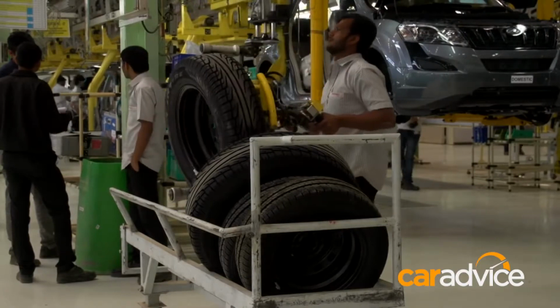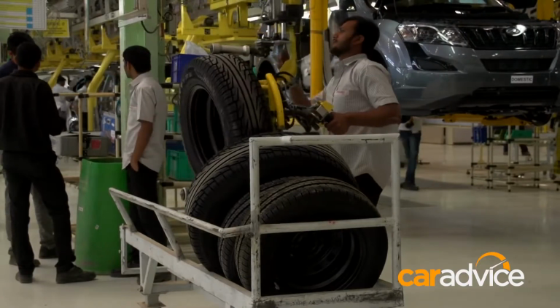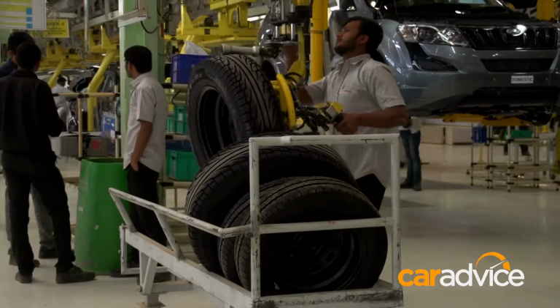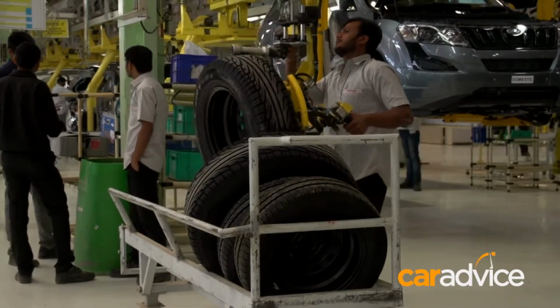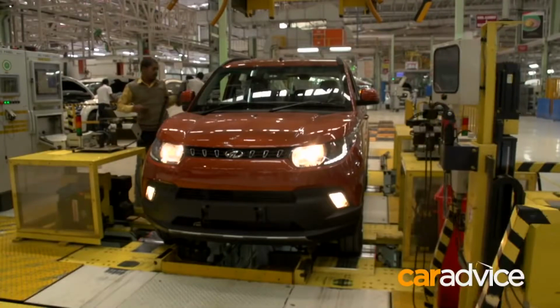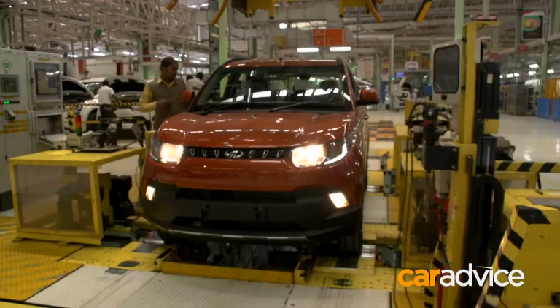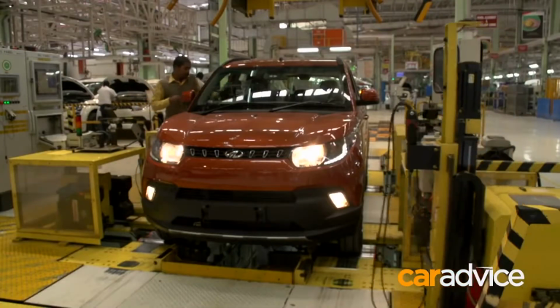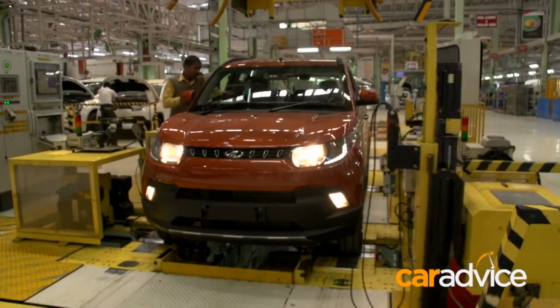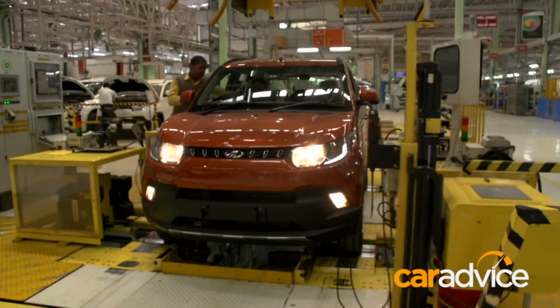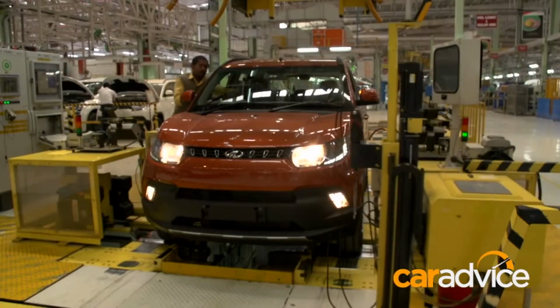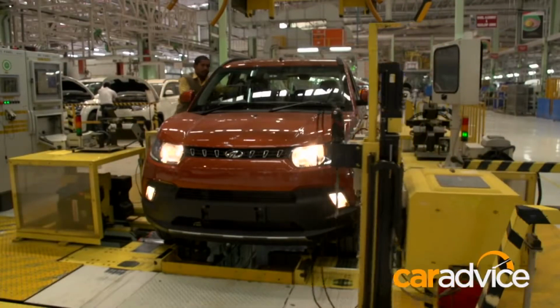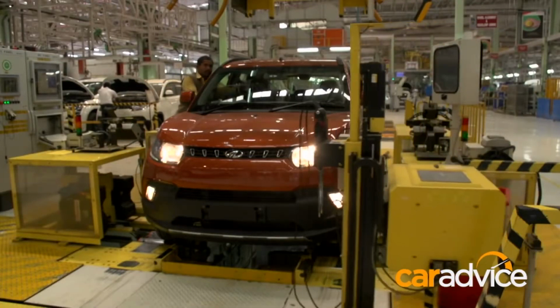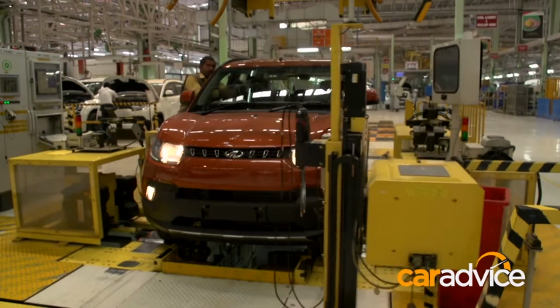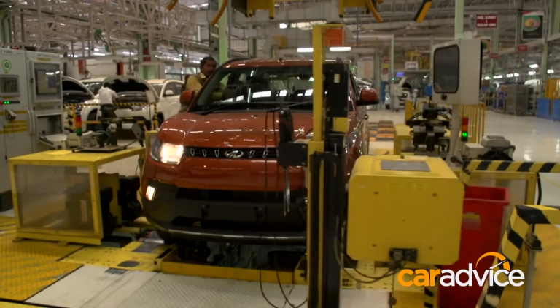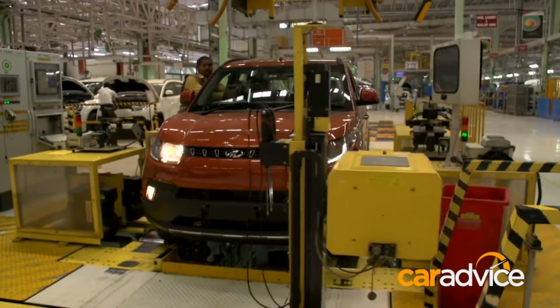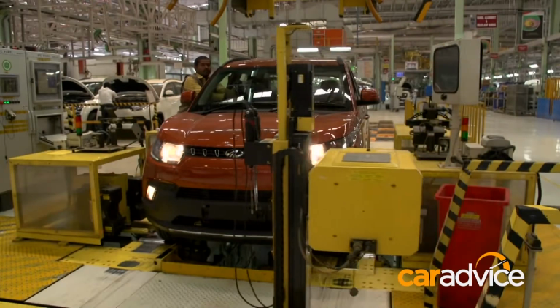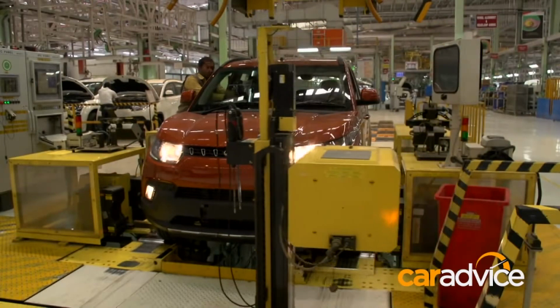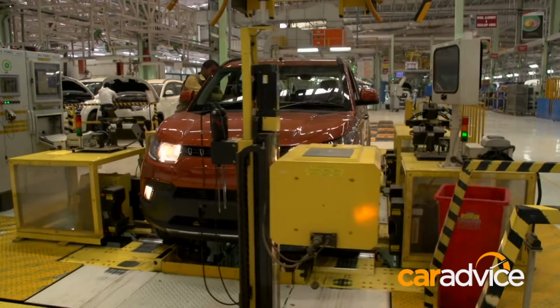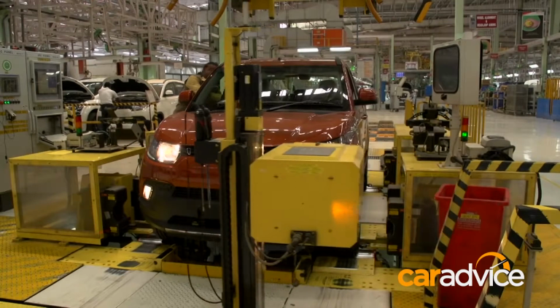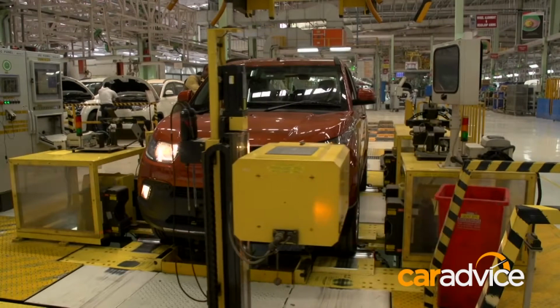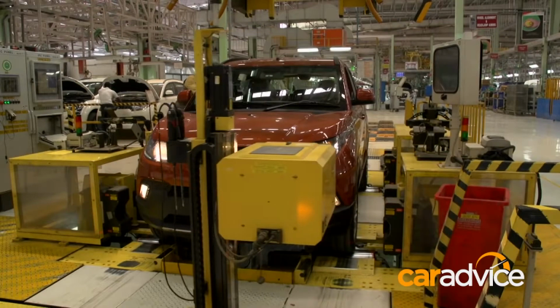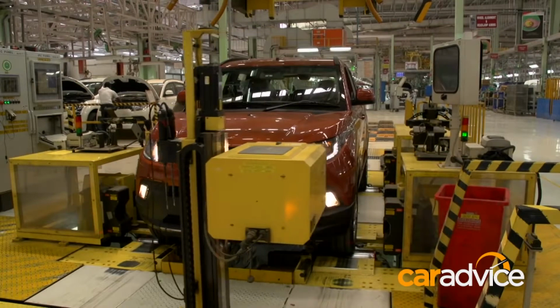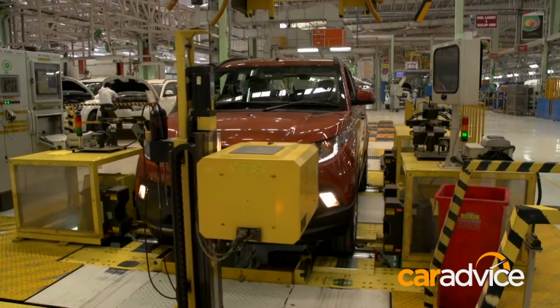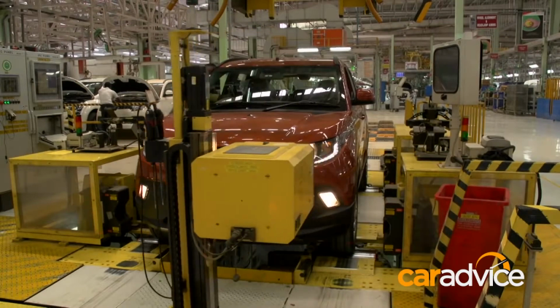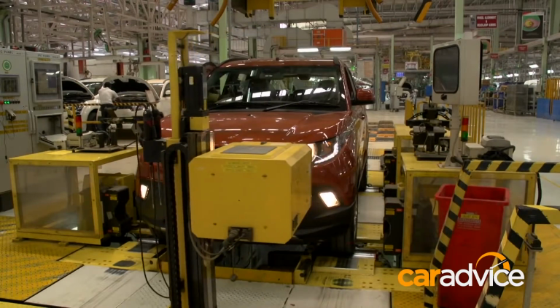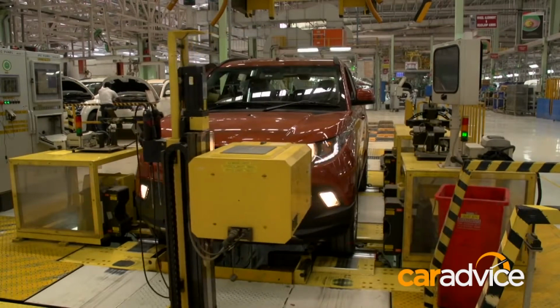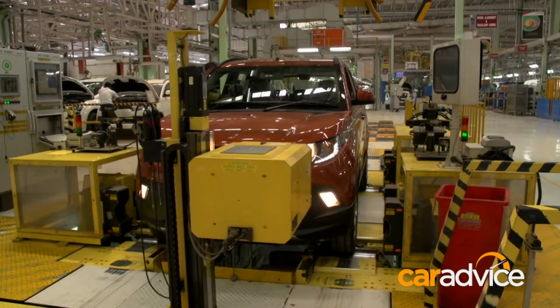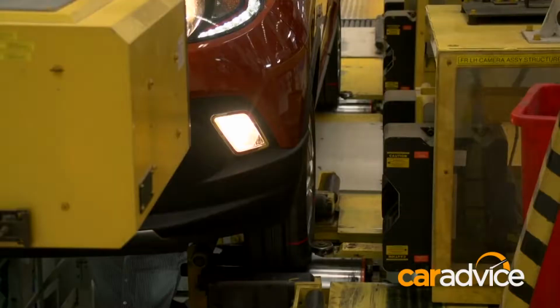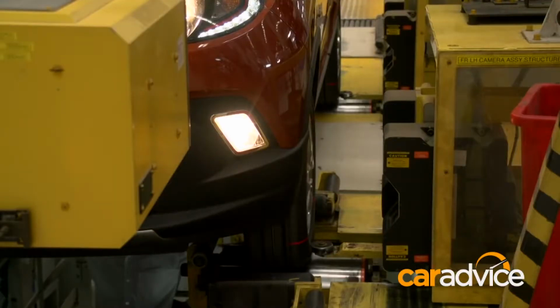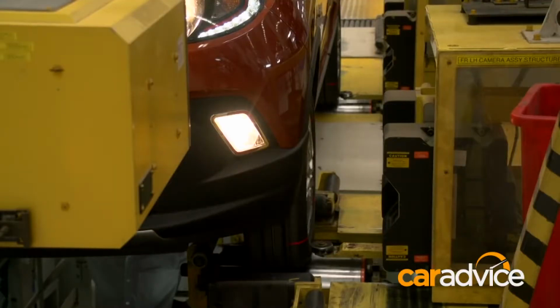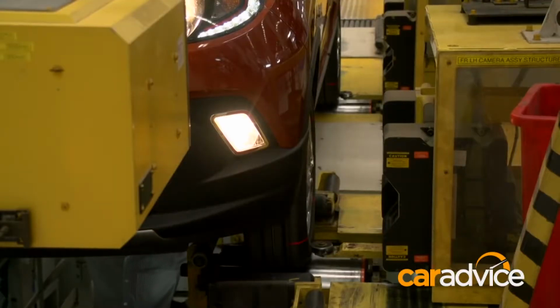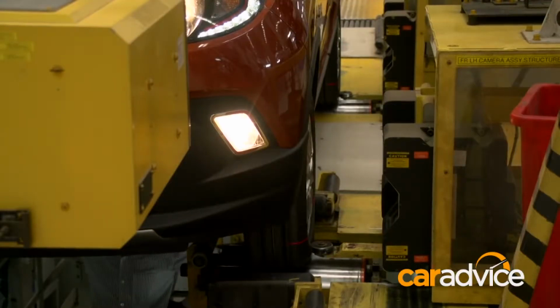One of the final checks is a wheel alignment and headlight check. This machine ensures the headlights are level and ready for the vehicle to hit the road.